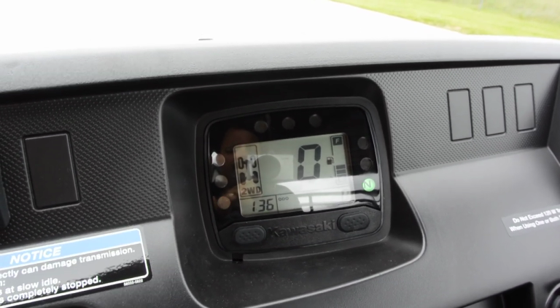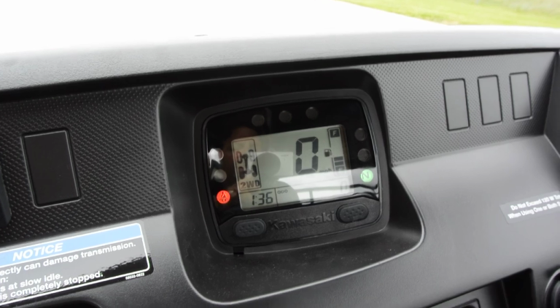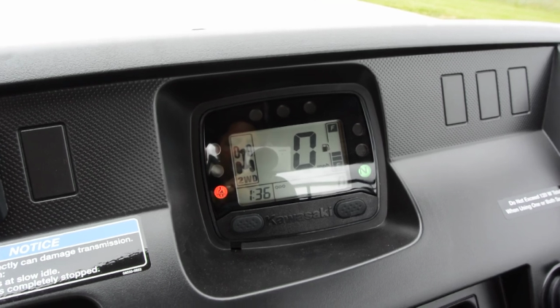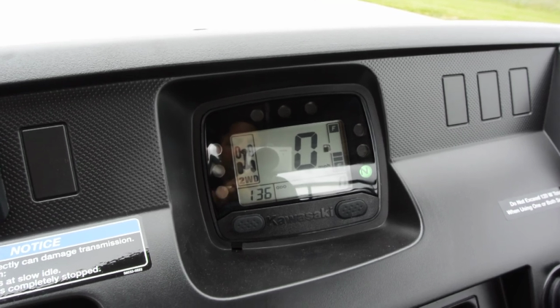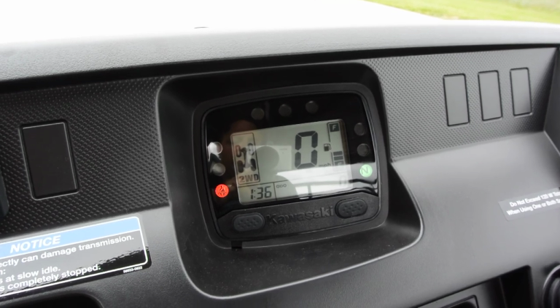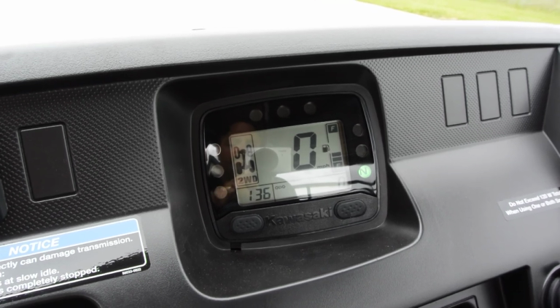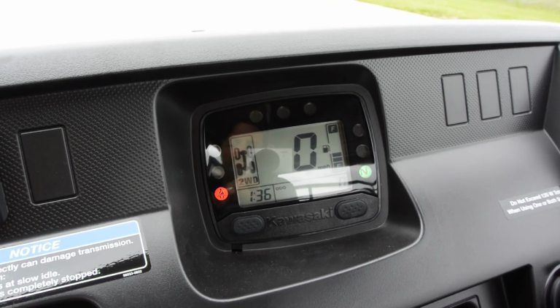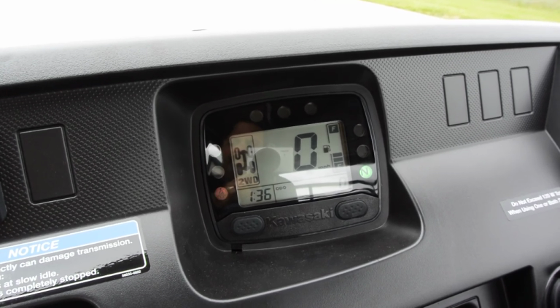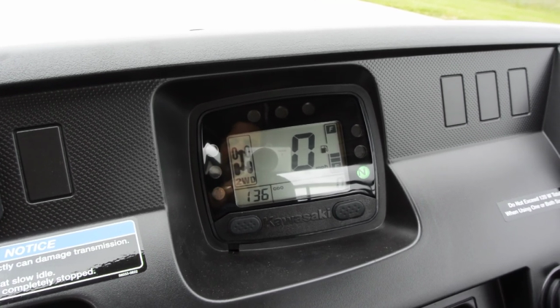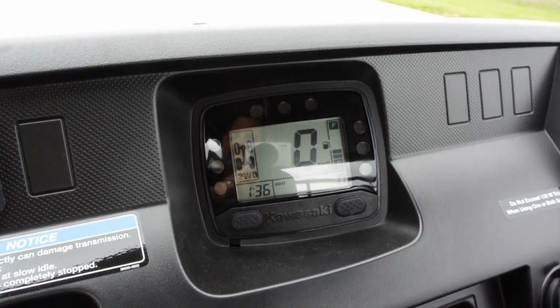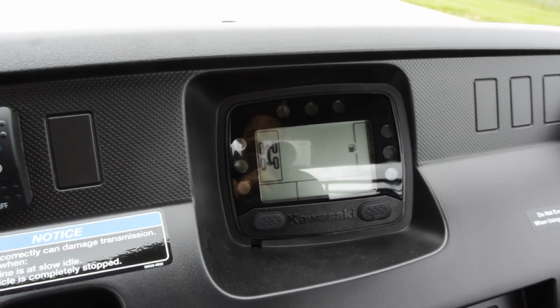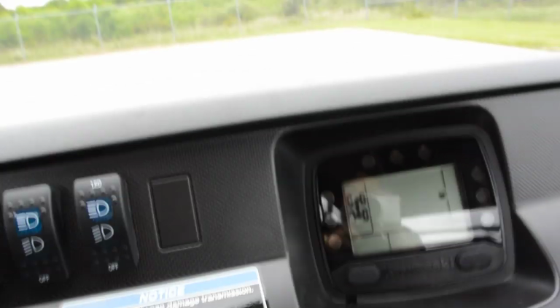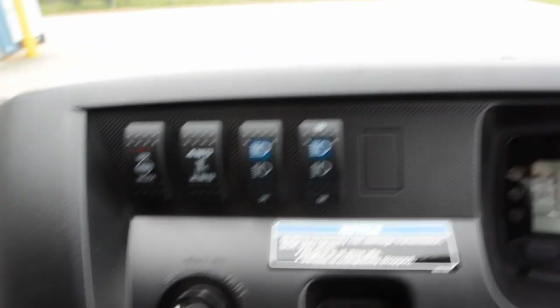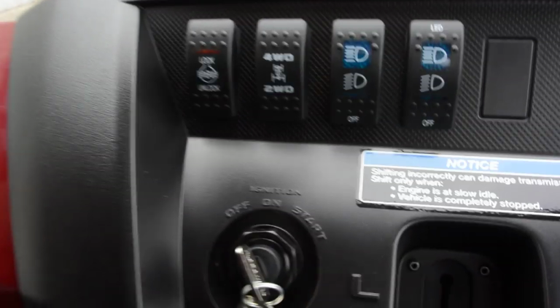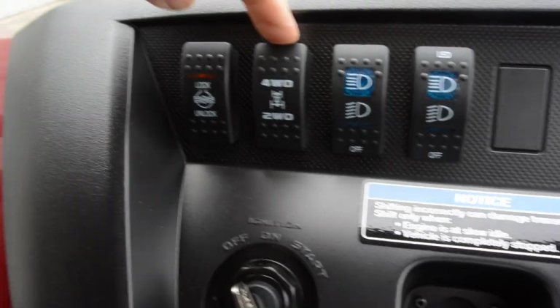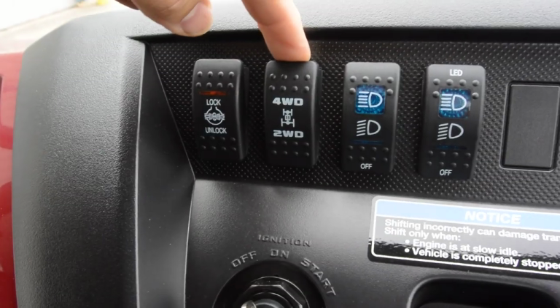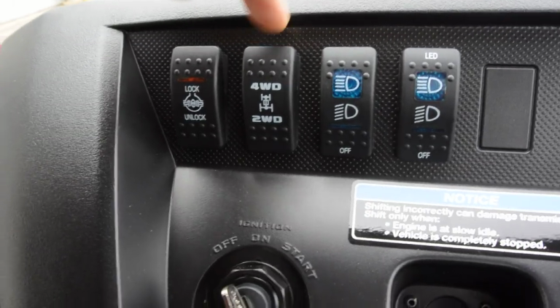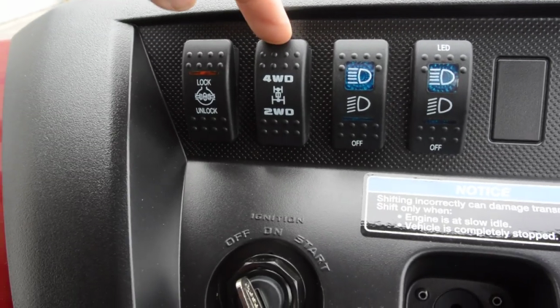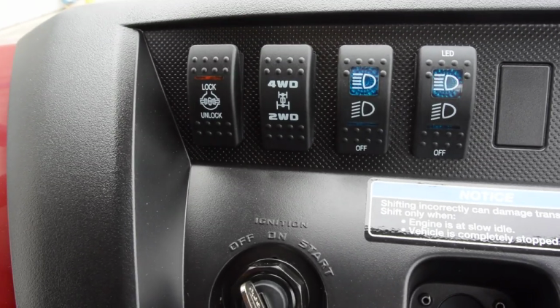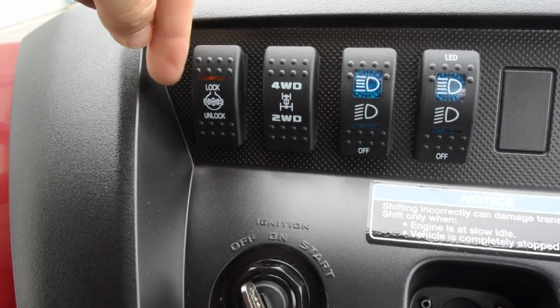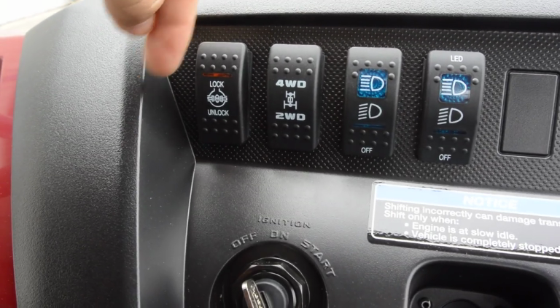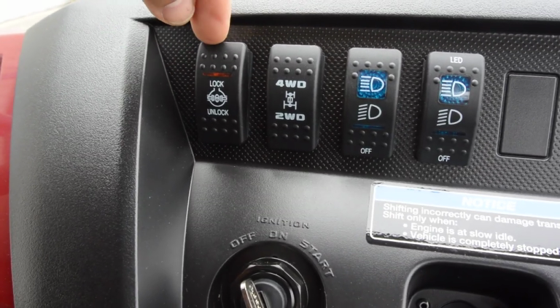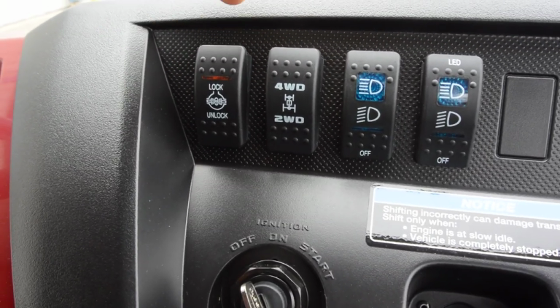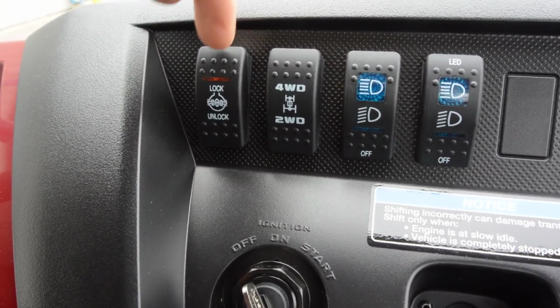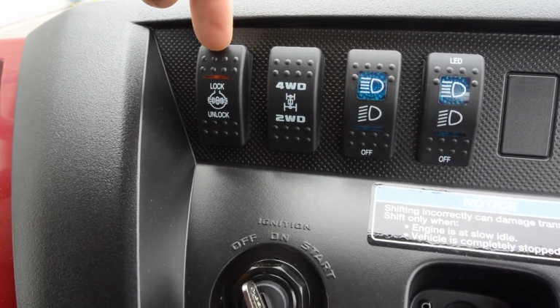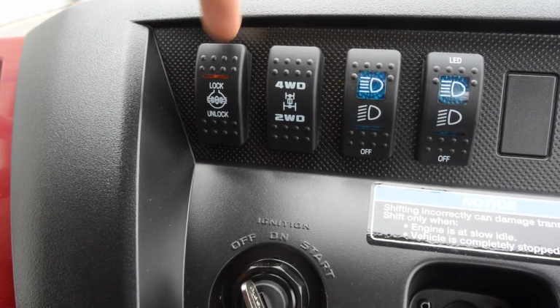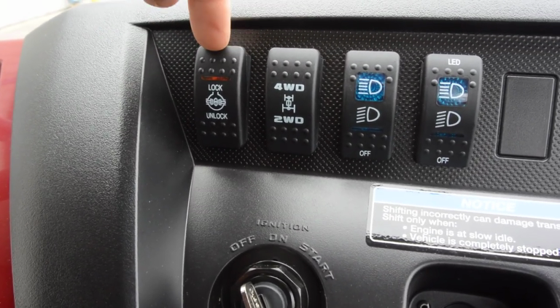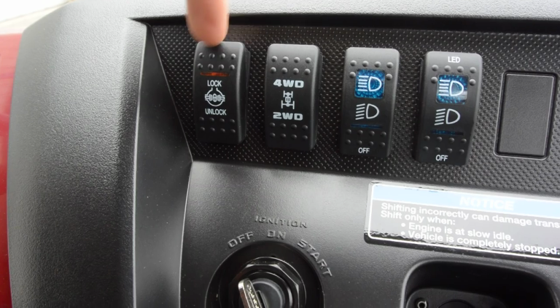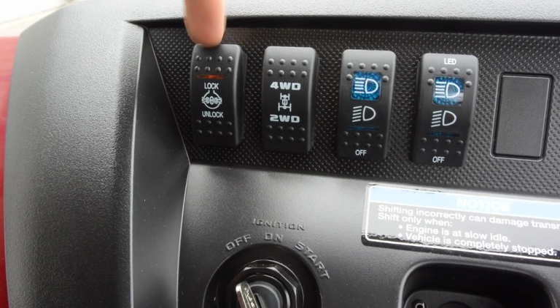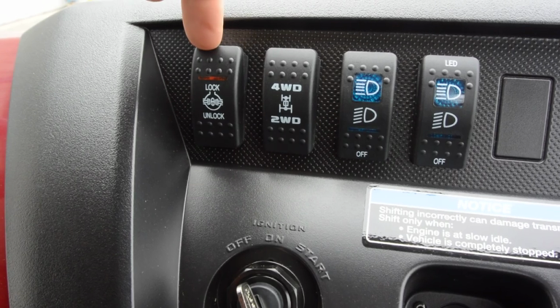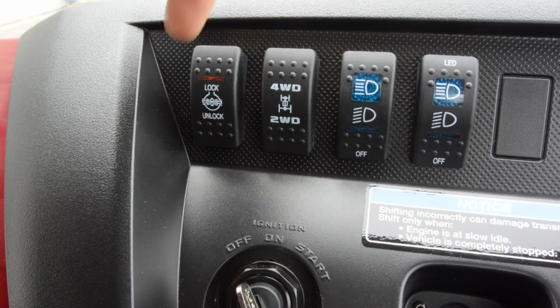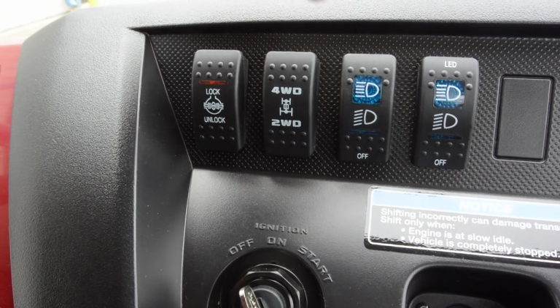You can hear how quiet this is — it really runs smooth. You've got selectable two-wheel drive and four-wheel drive now with a push button on the dash, and lock and unlock on the rear differential so you can still unlock that rear differential.